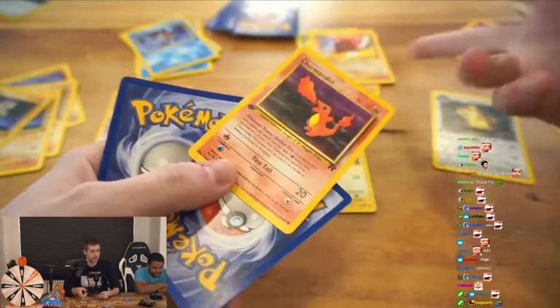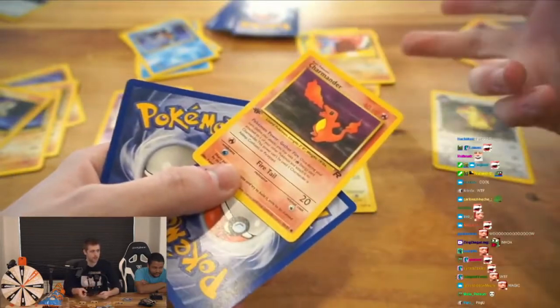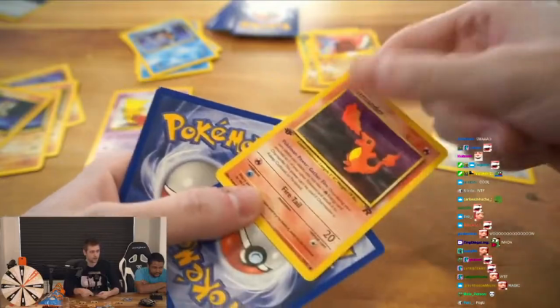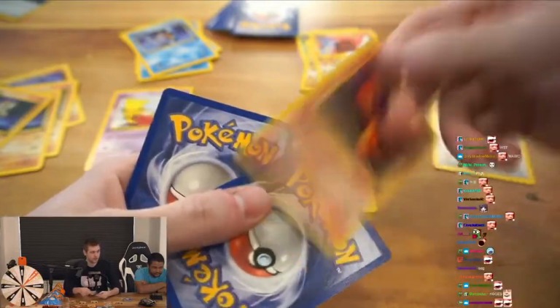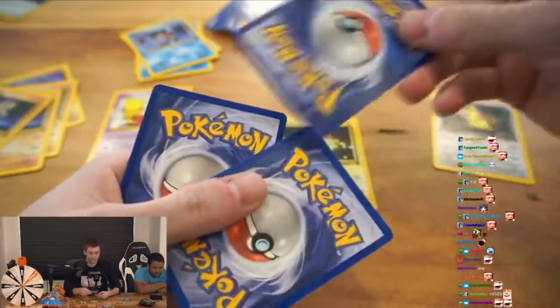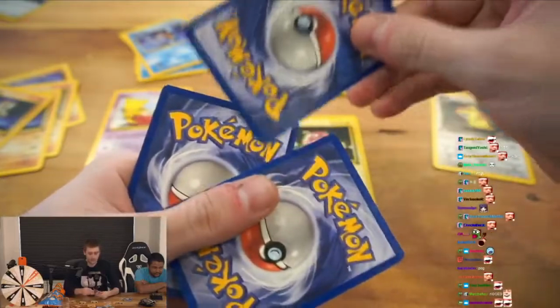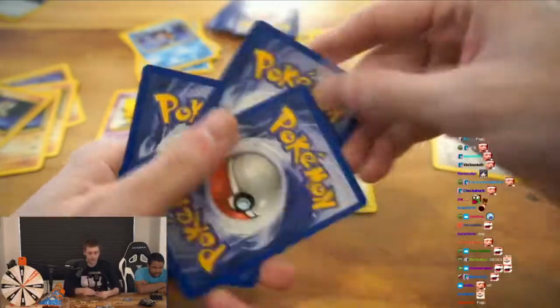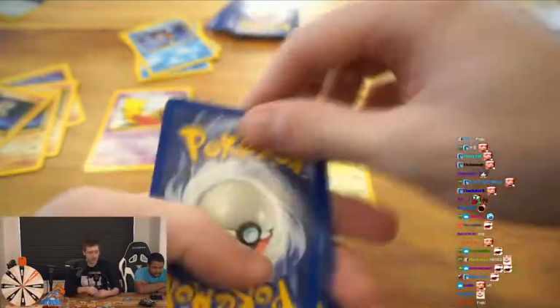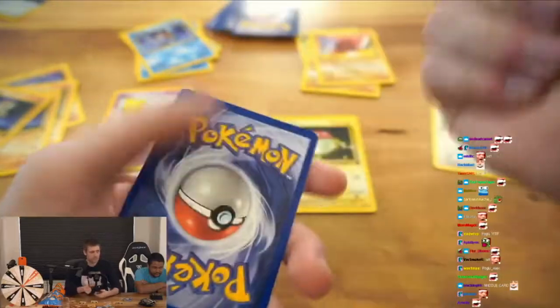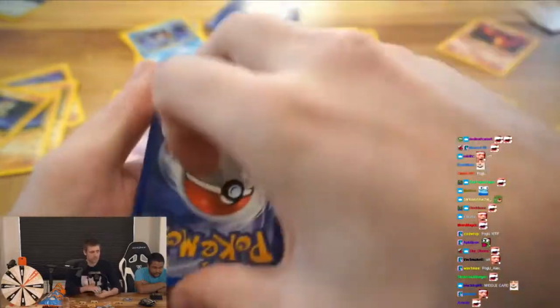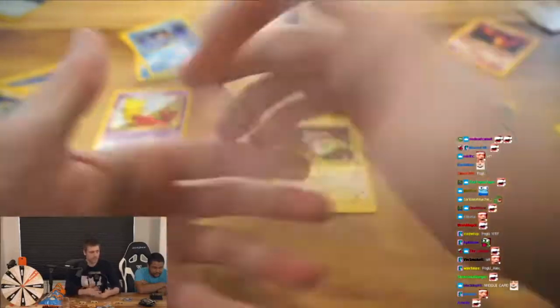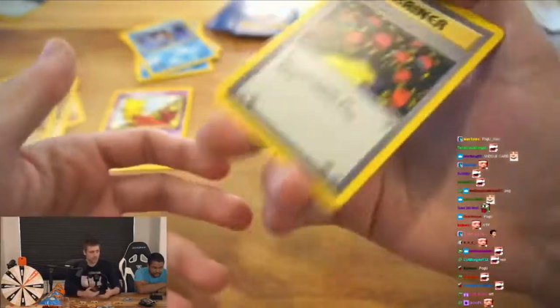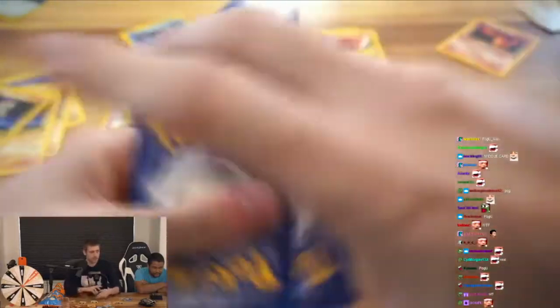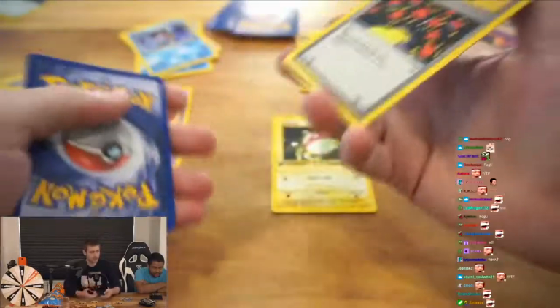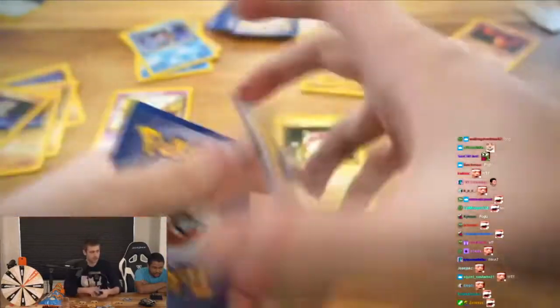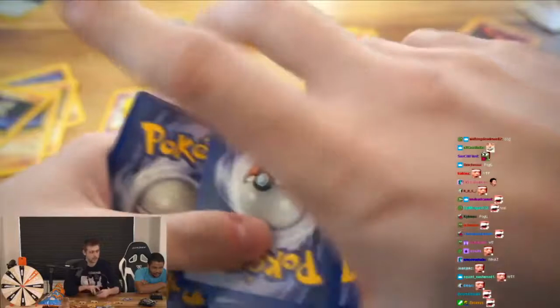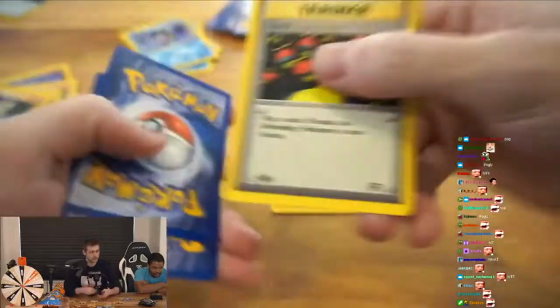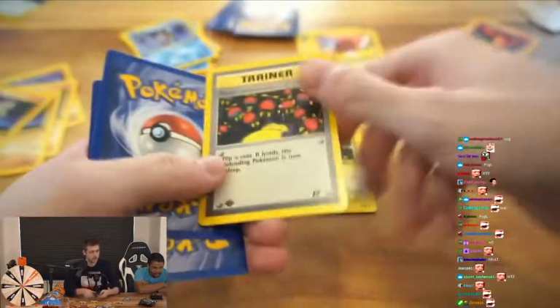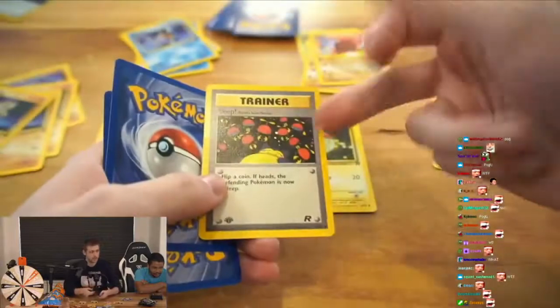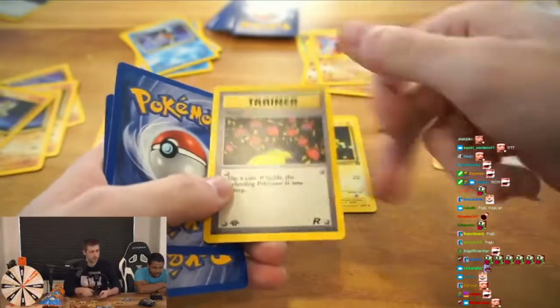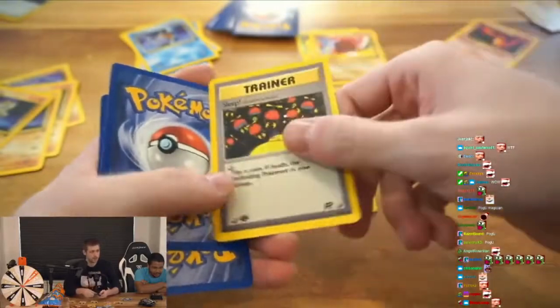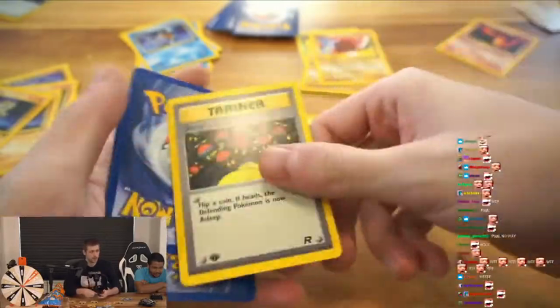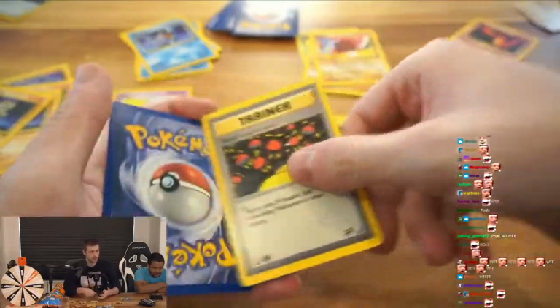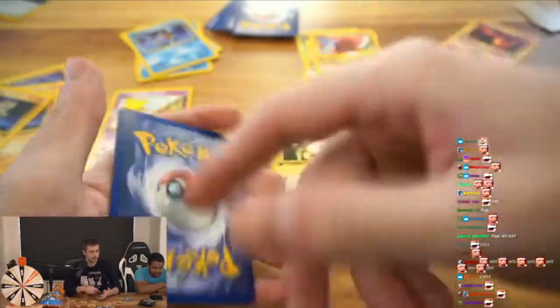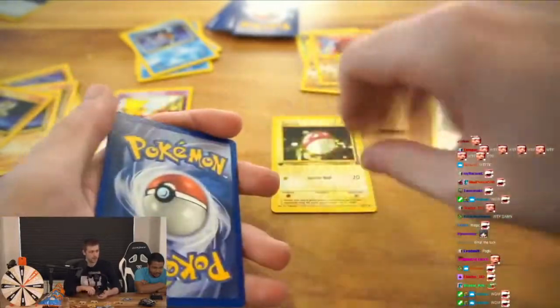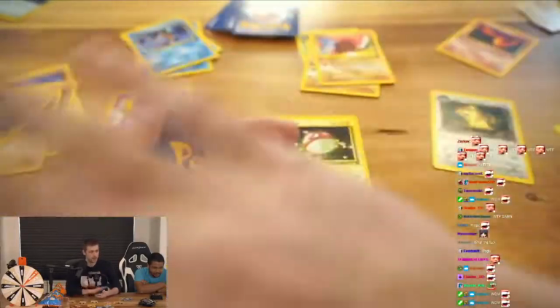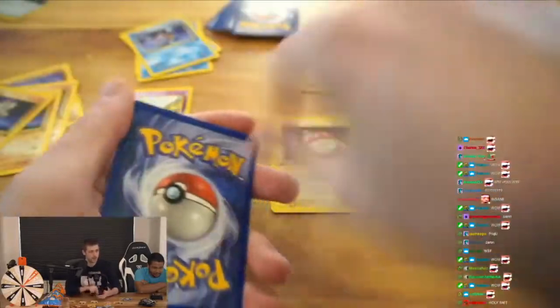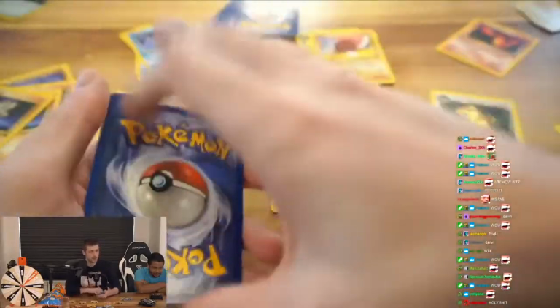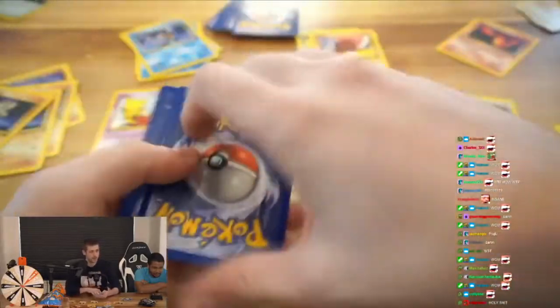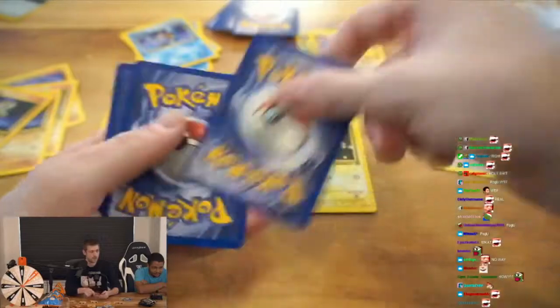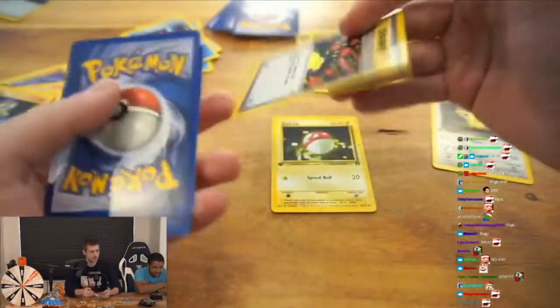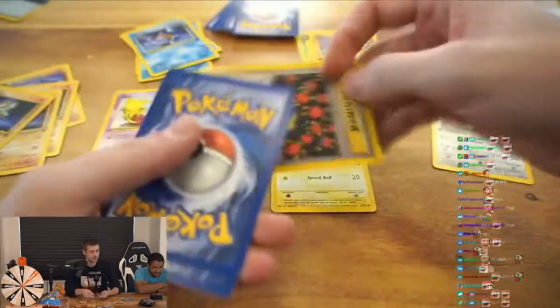There's no Trainer anymore. But I snap my fingers again — I got a Trainer. A Trainer. A third Trainer. Now there's no Charmander. But if I wave my hand over it, I have a Trainer.